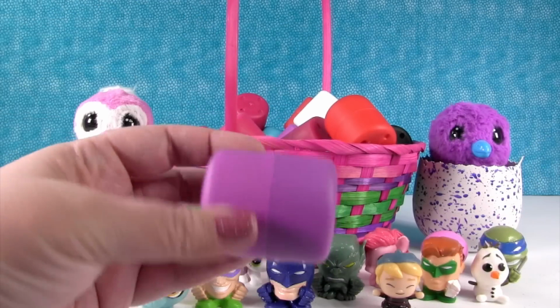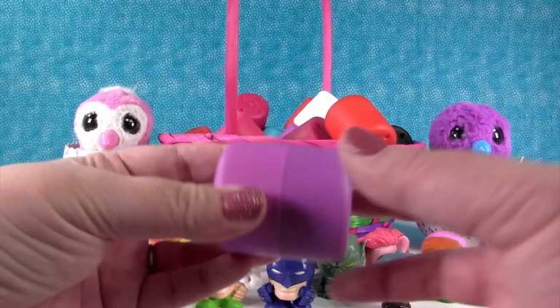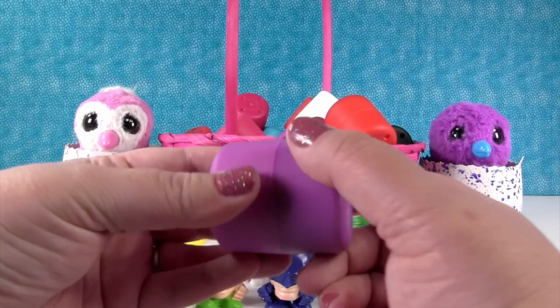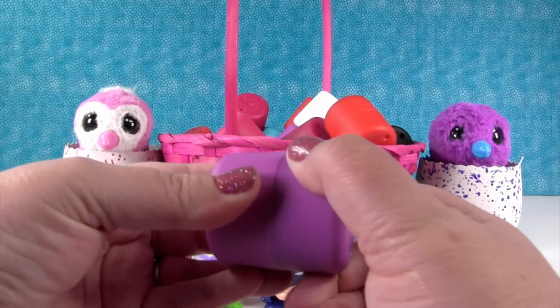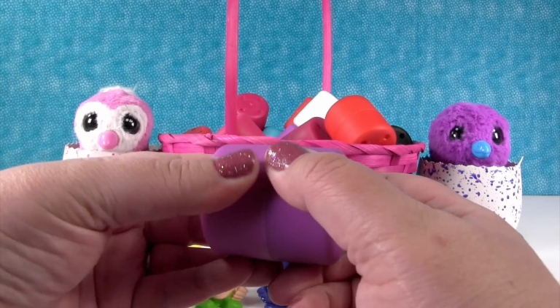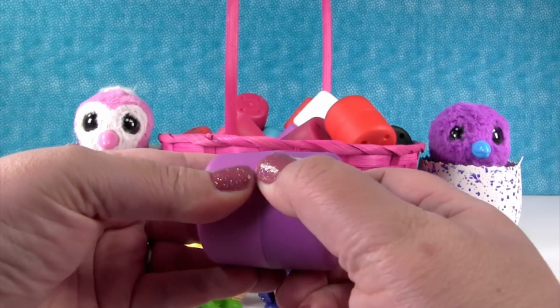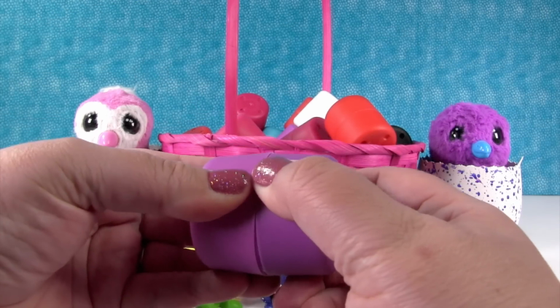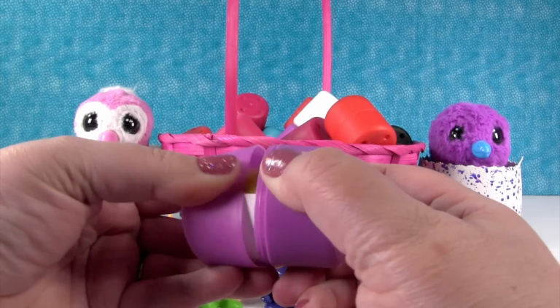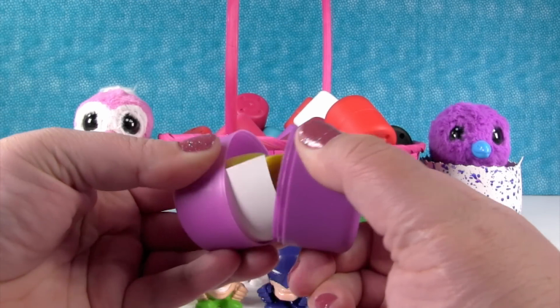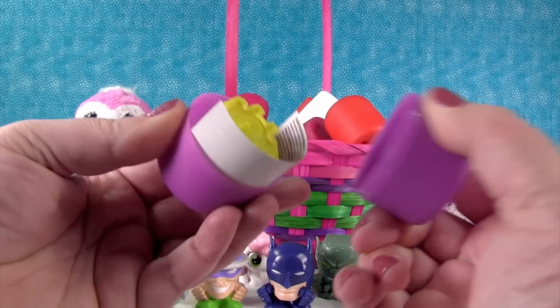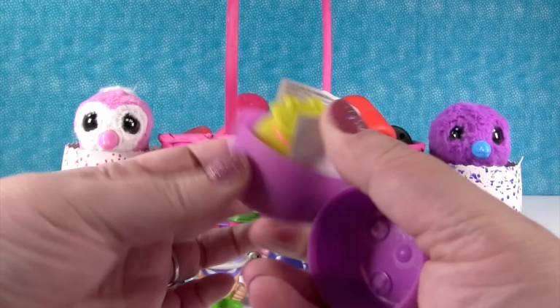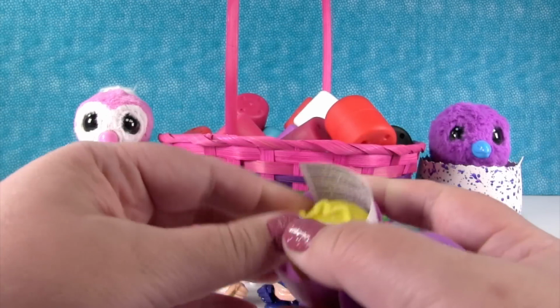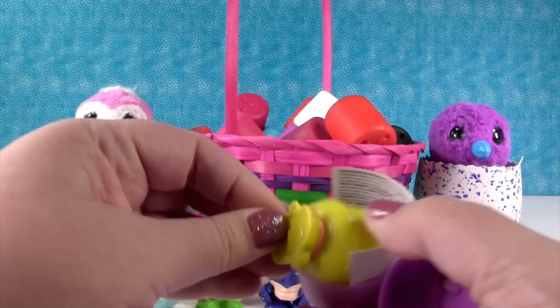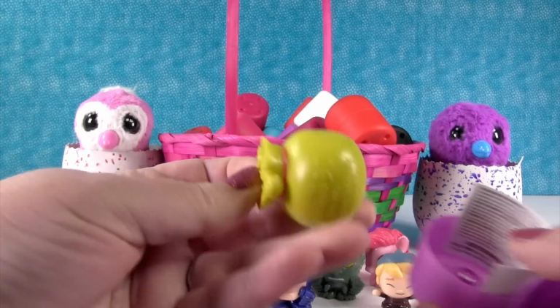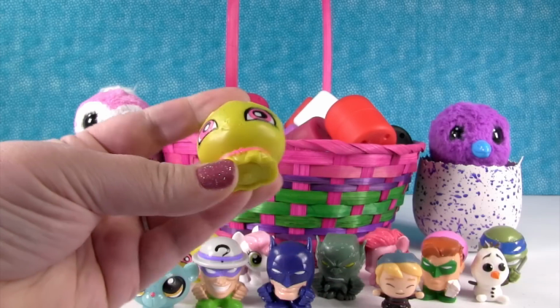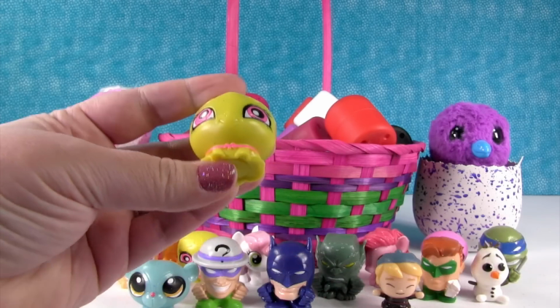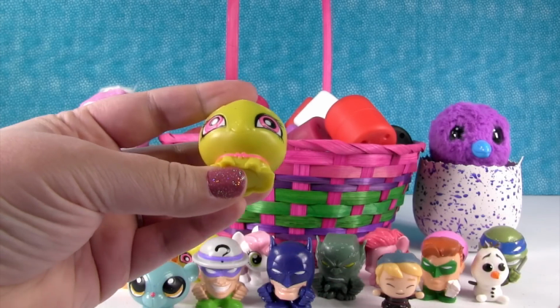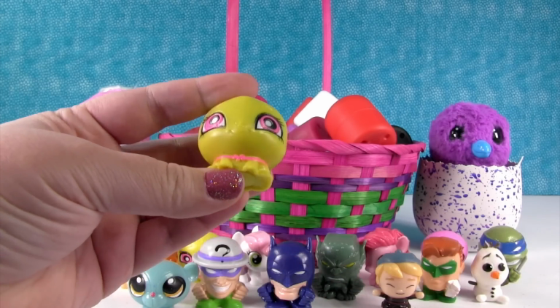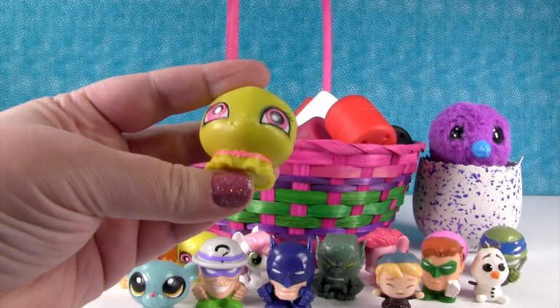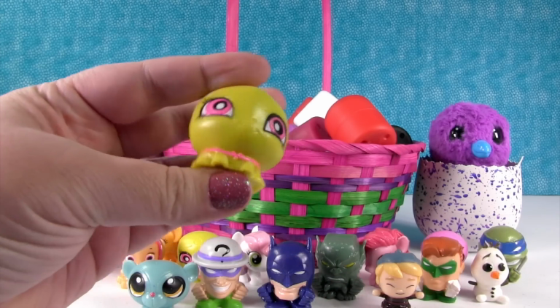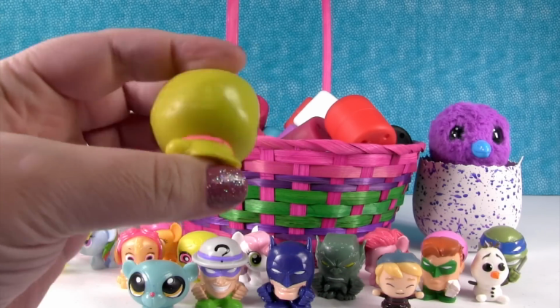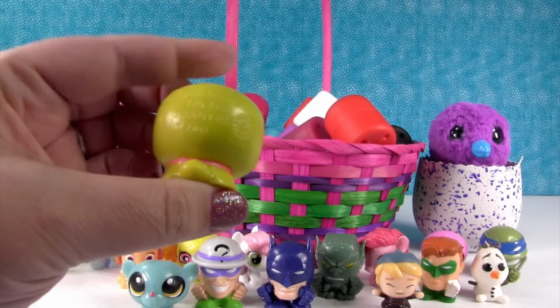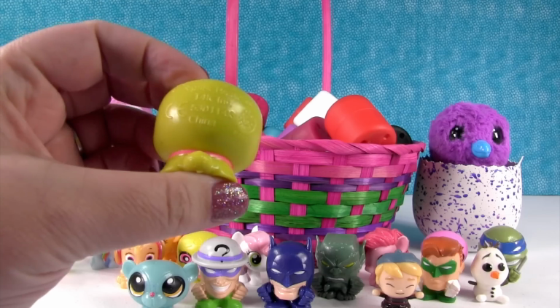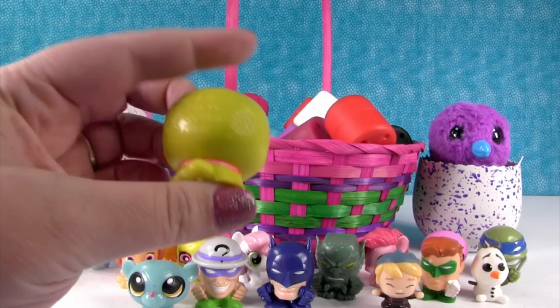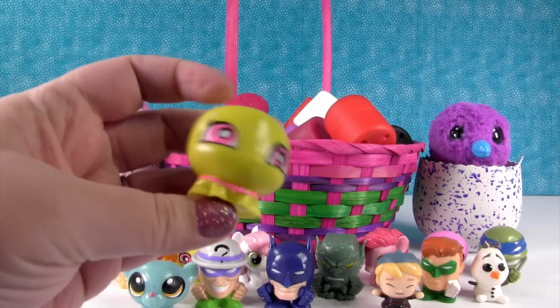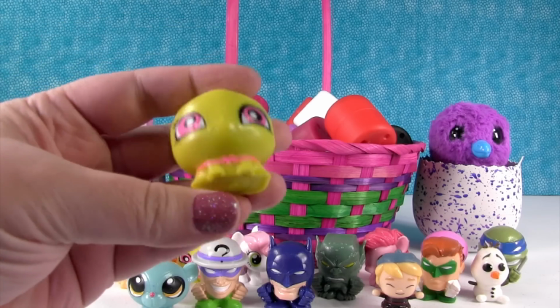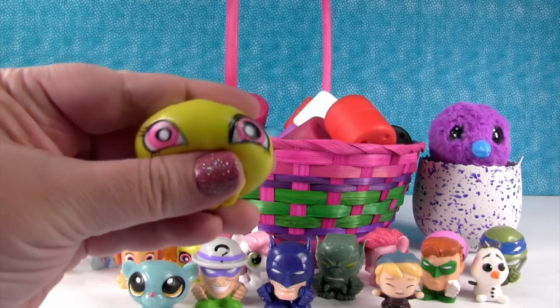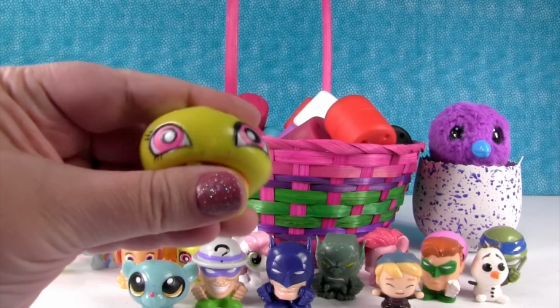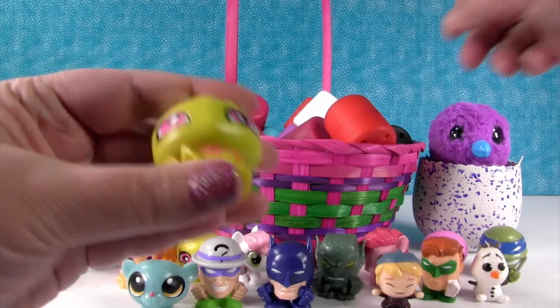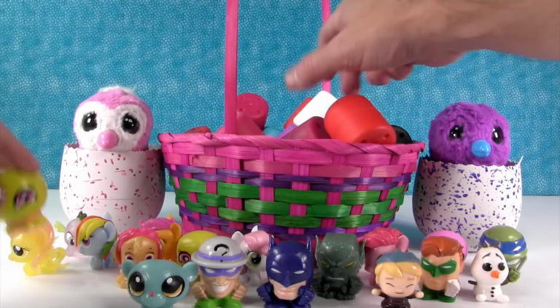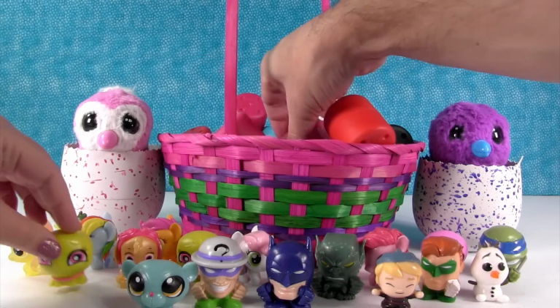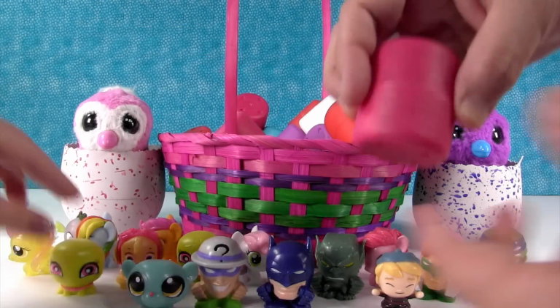You just opened a purple one too — I wonder if it's going to be Littlest Pet Shop. It is! Oh, it's a duplicate octopus. And another turtle — duplicate turtle. Turtle power!